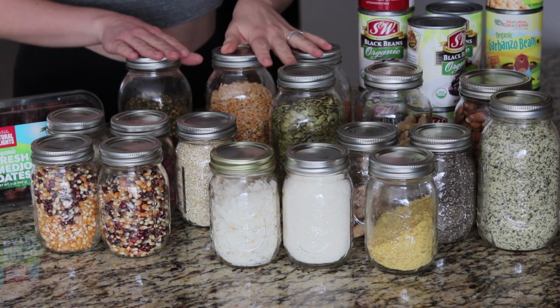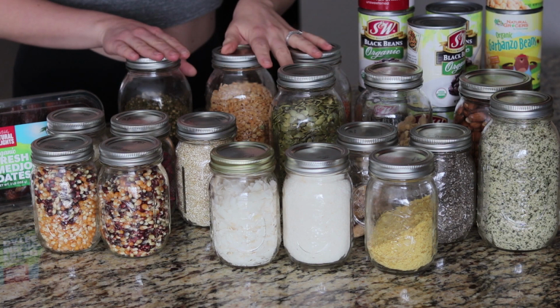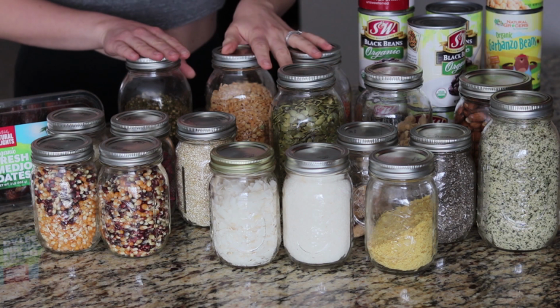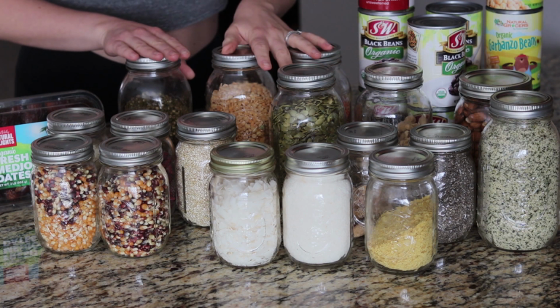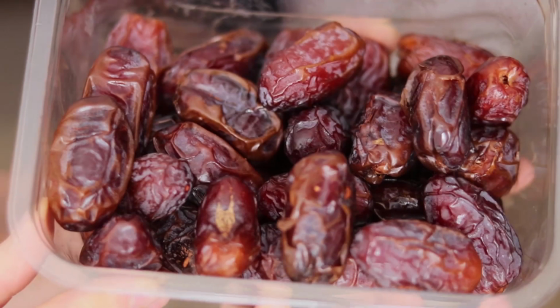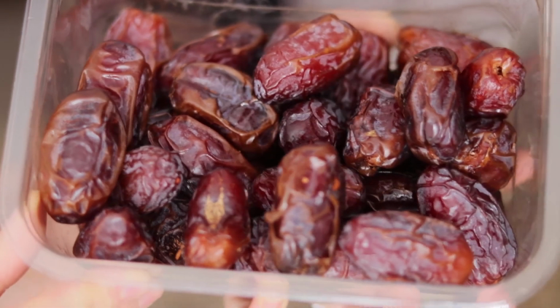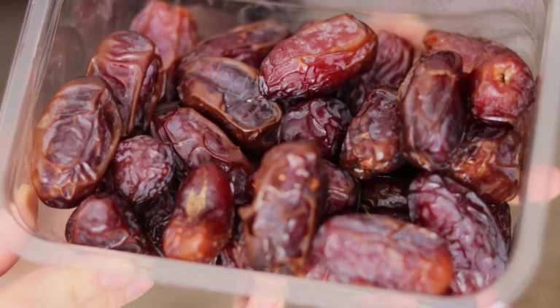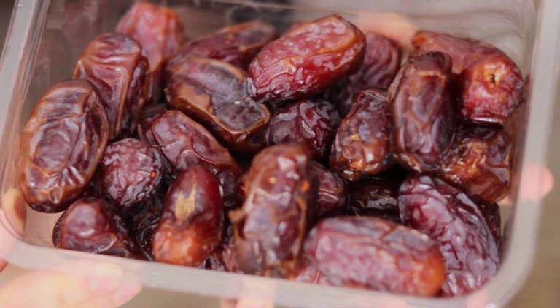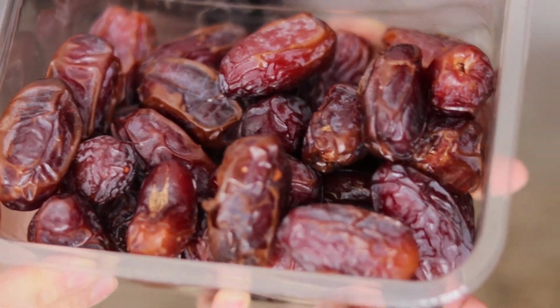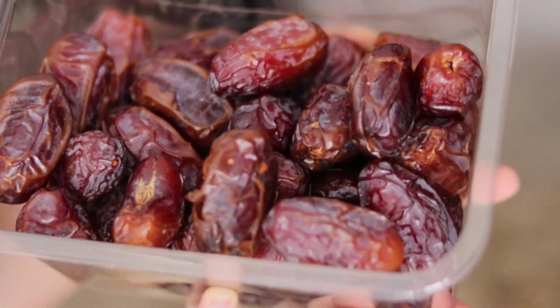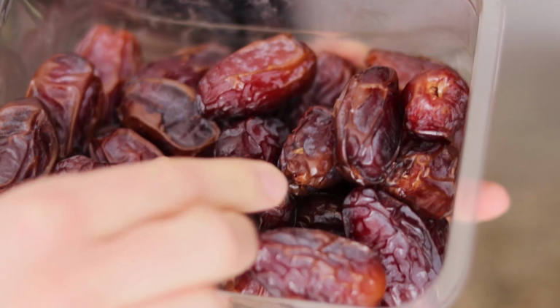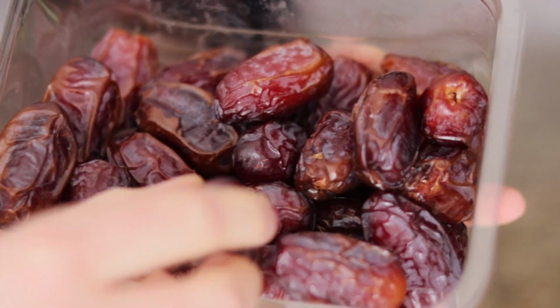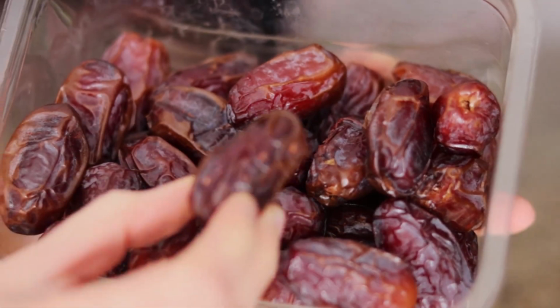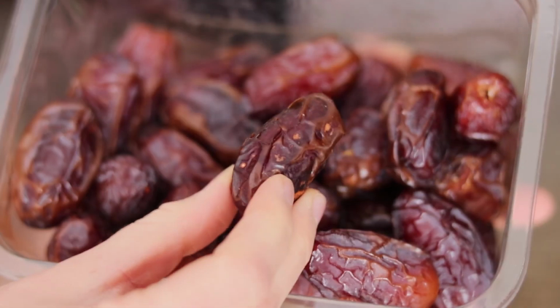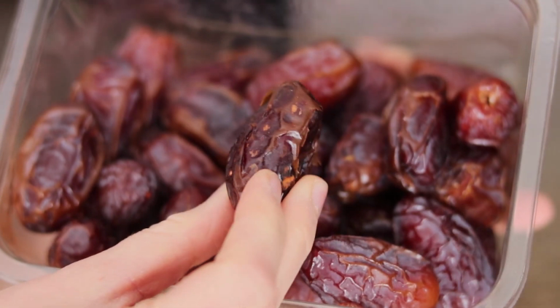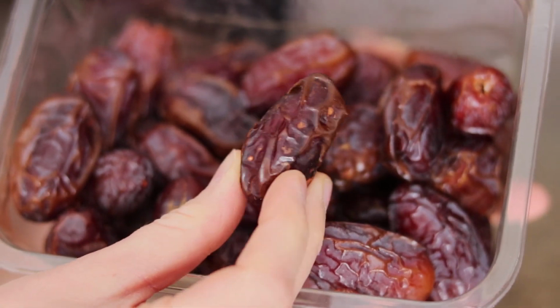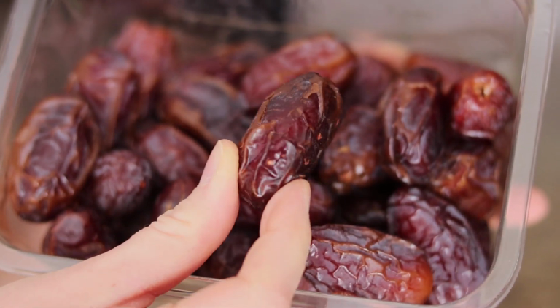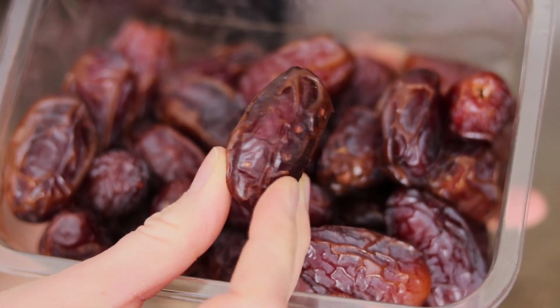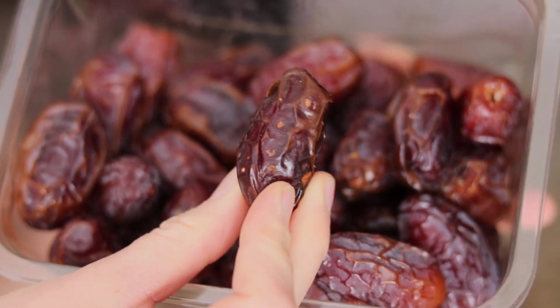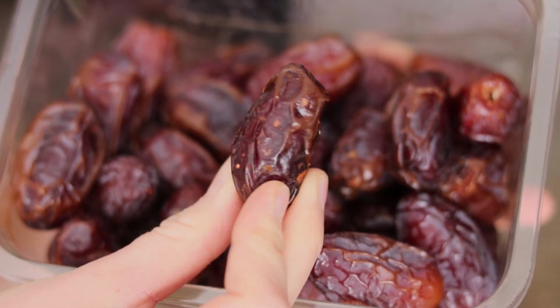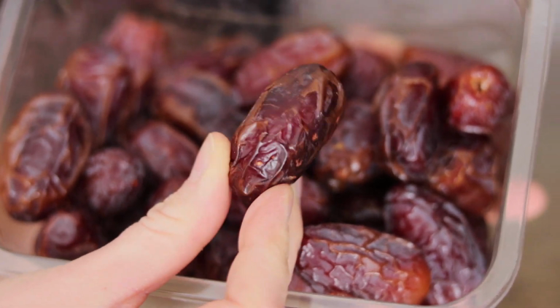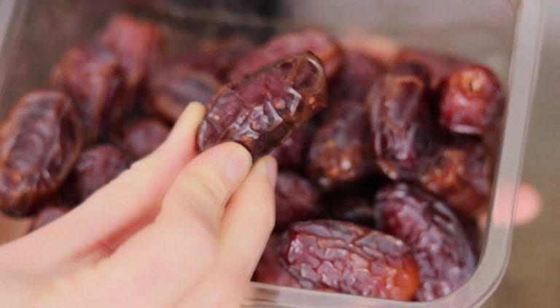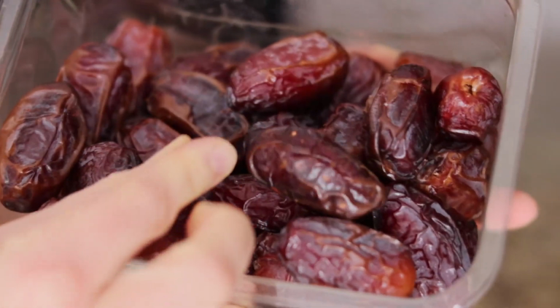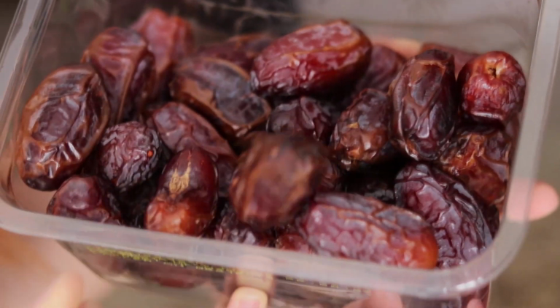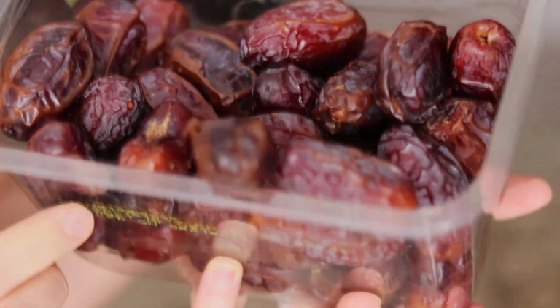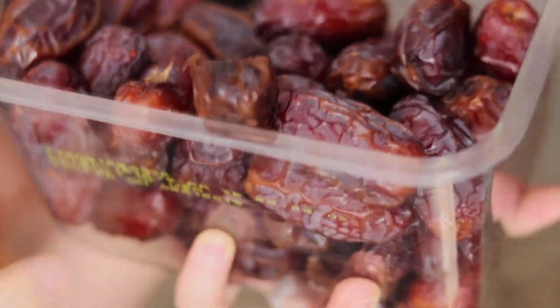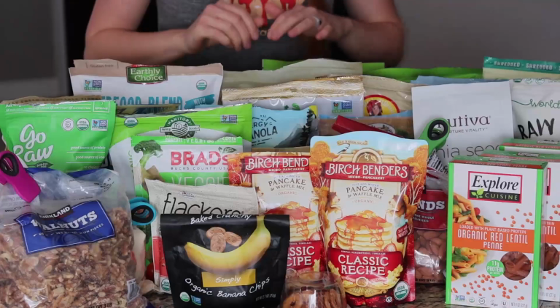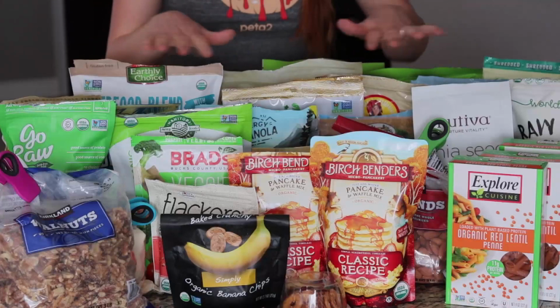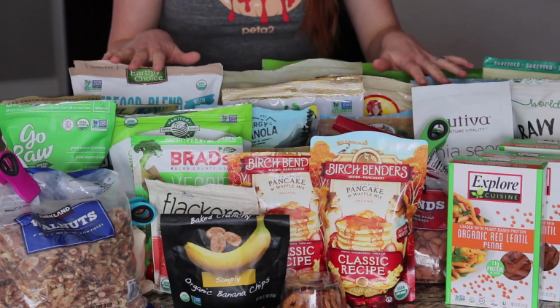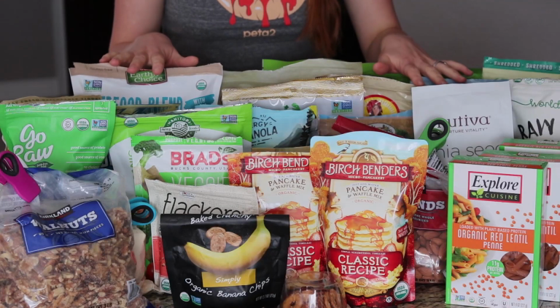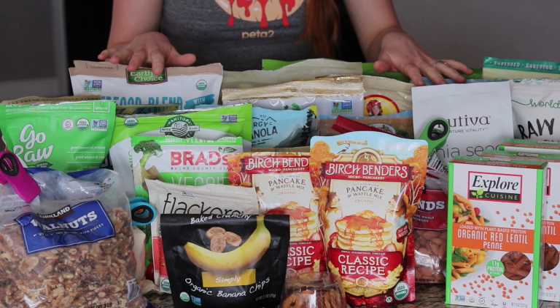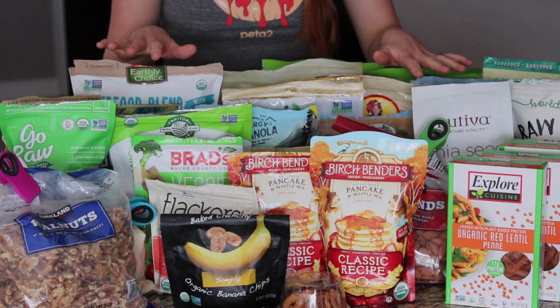I also completely forgot about my dates, which are one of my winter staples — and that's the last thing in the first cabinet. So this is the second cabinet; it's a little bit more extensive and has a lot more going on.